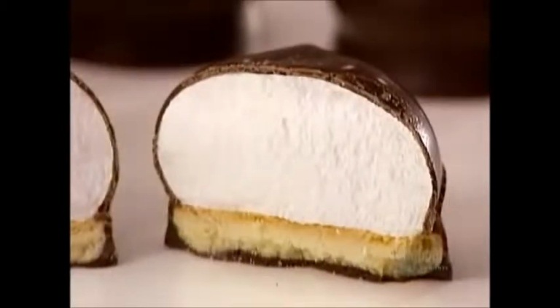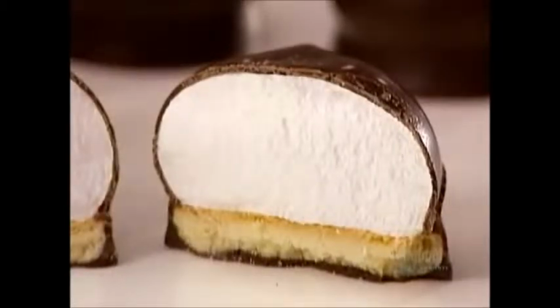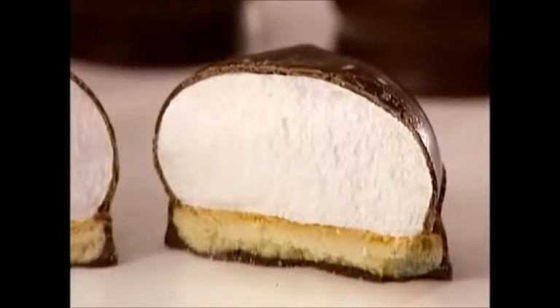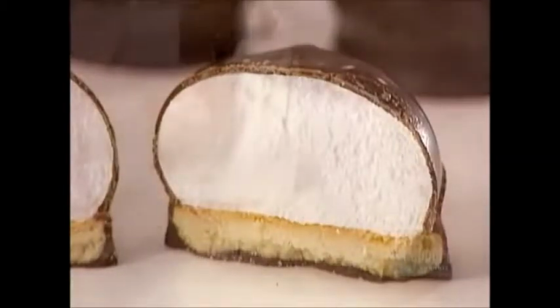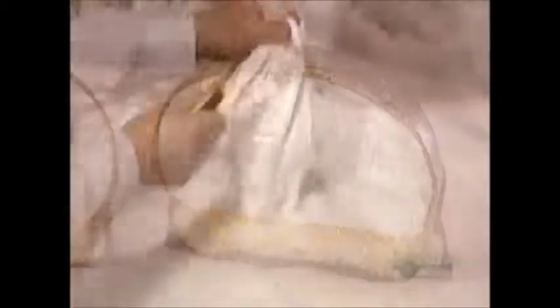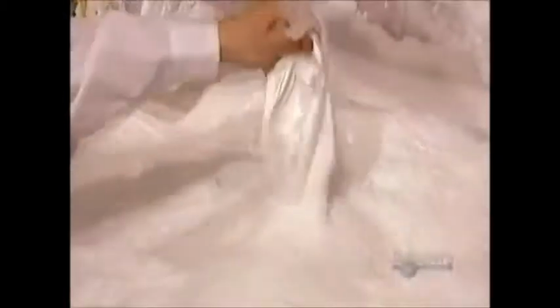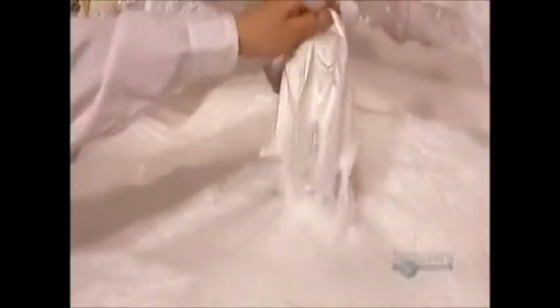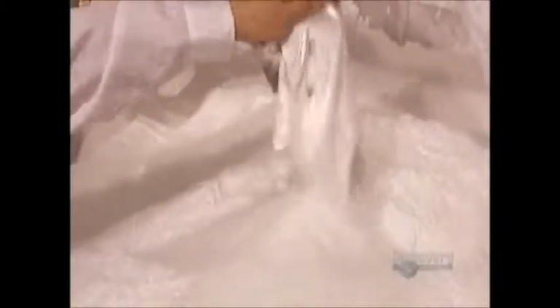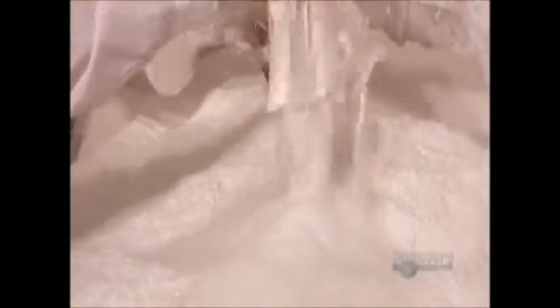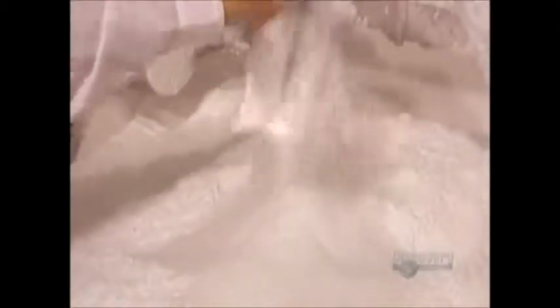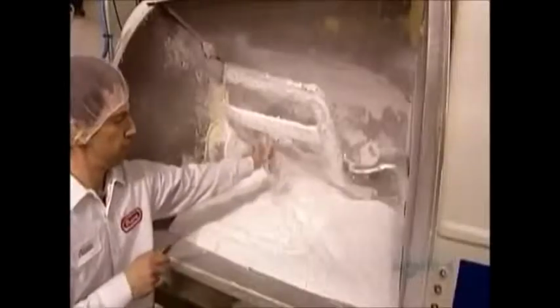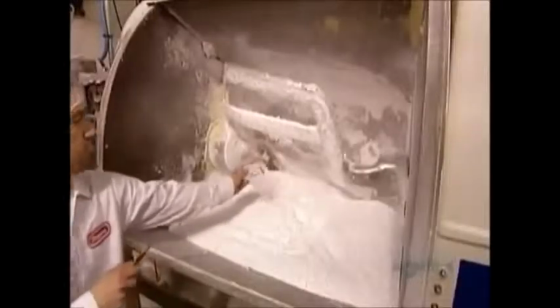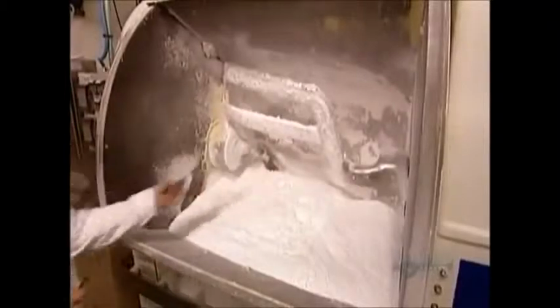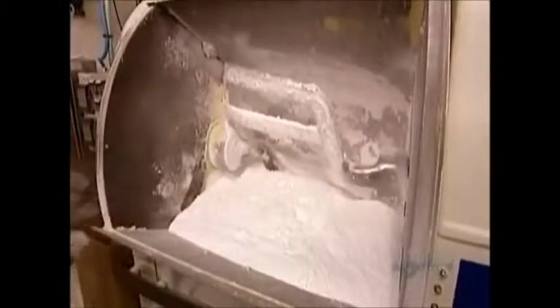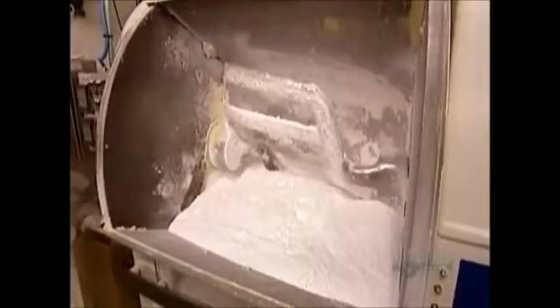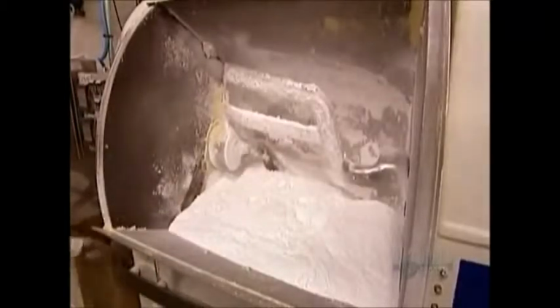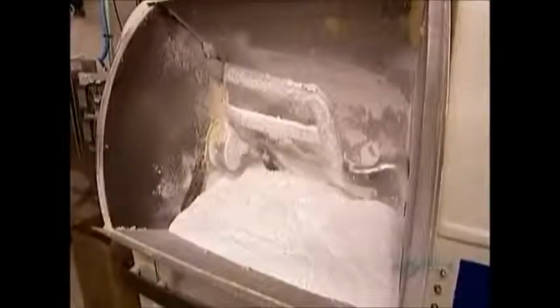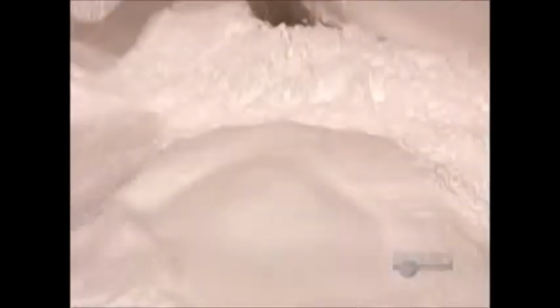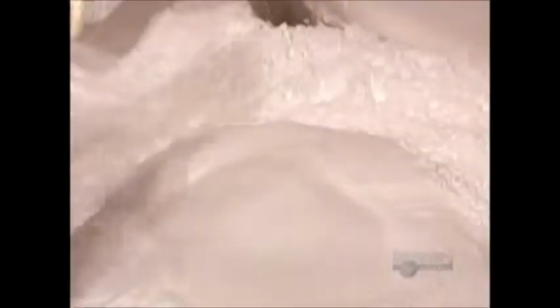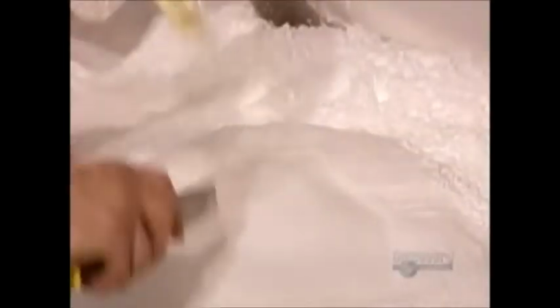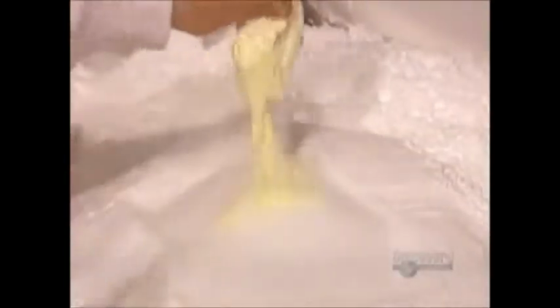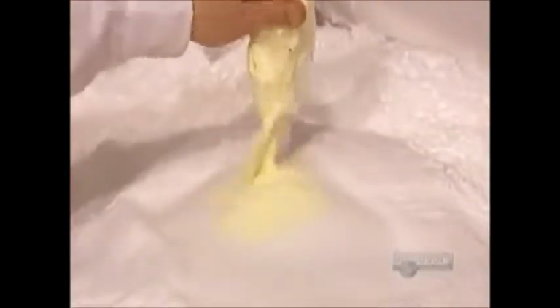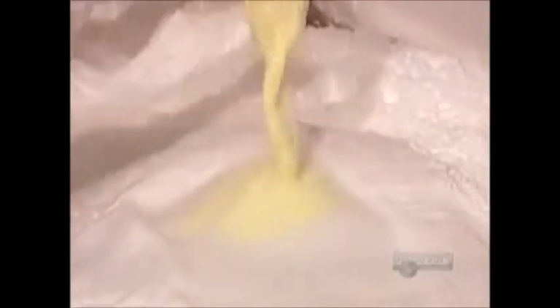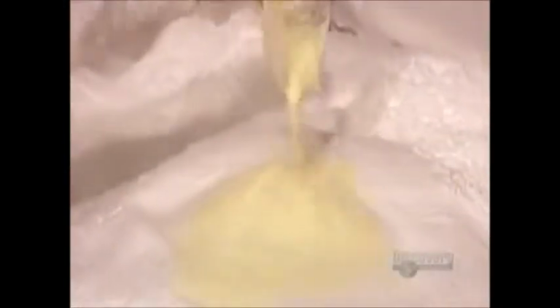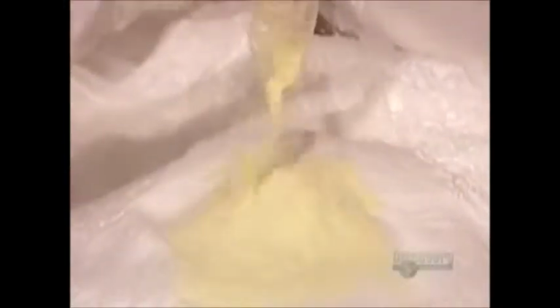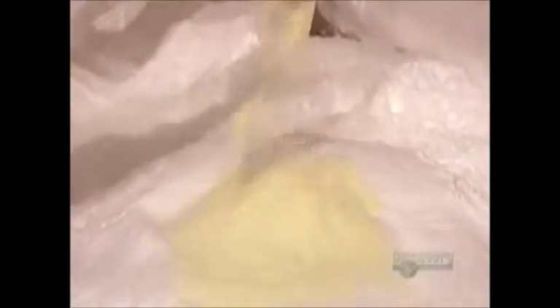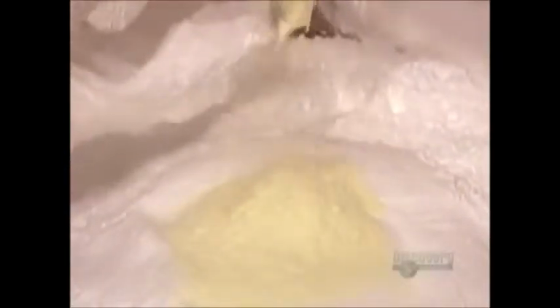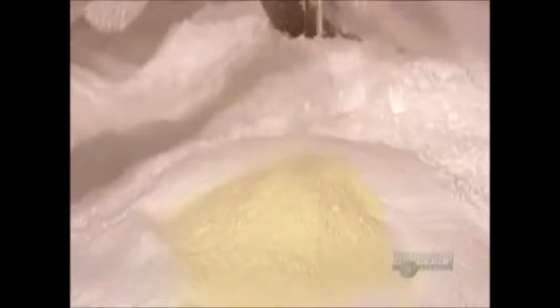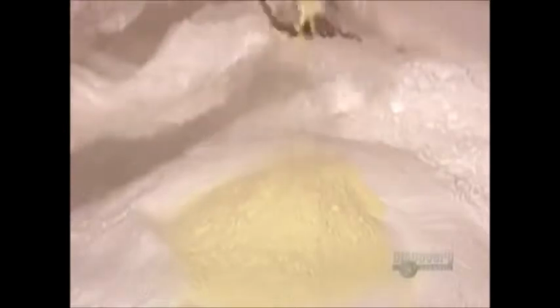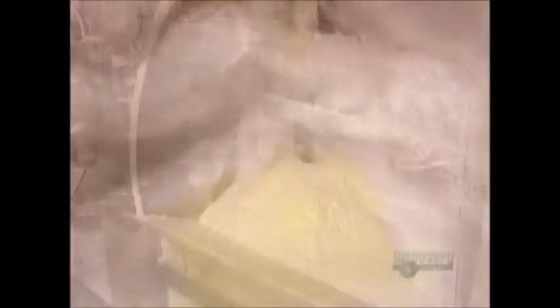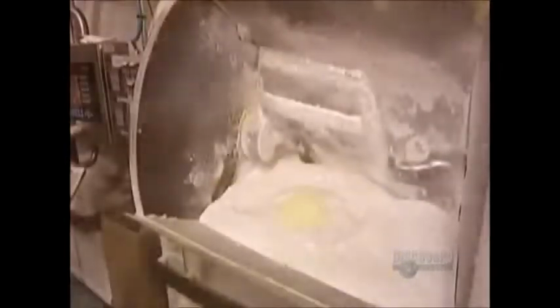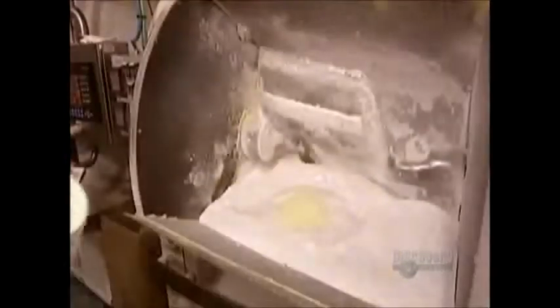To make a batch of dough for the cookie base, they mix wheat flour, salt, baking soda and powder, cornstarch, whey powder, and potassium sorbate.